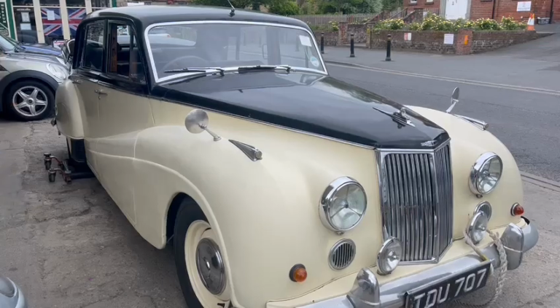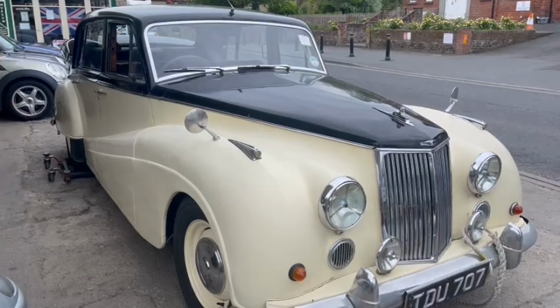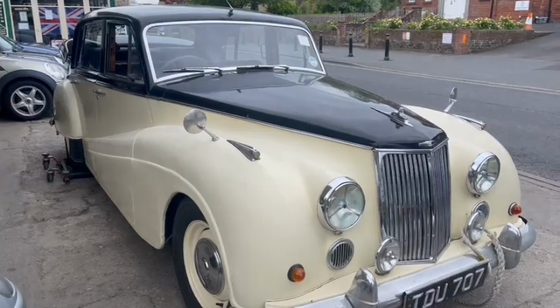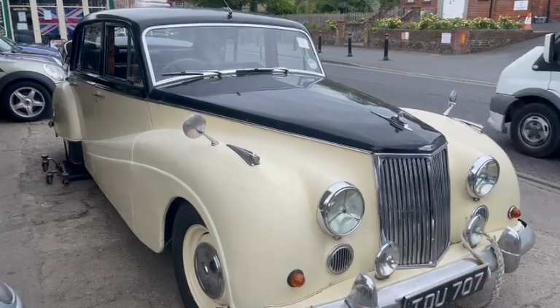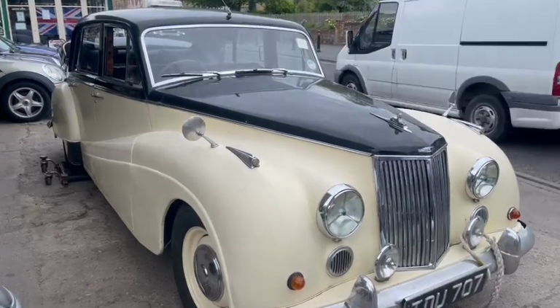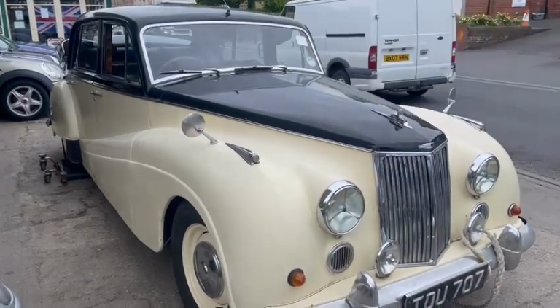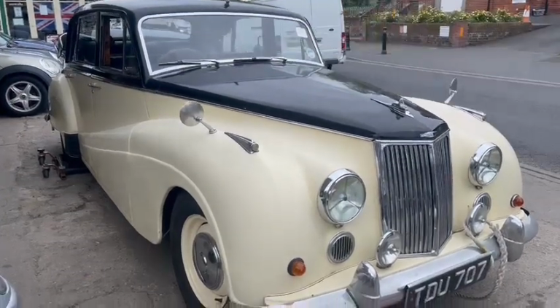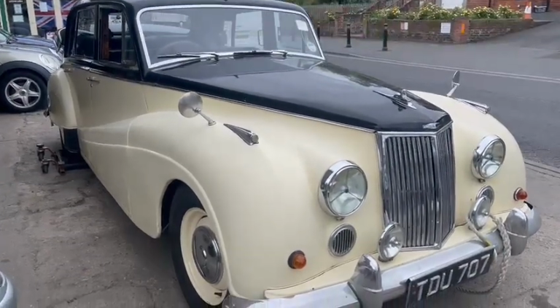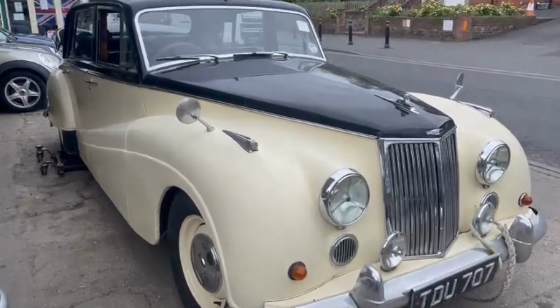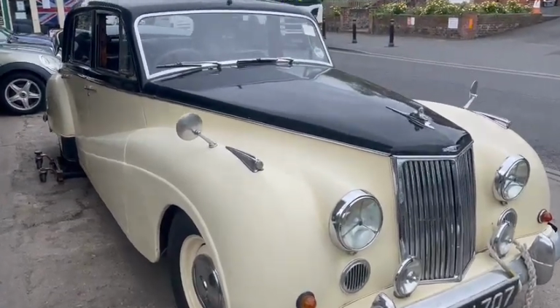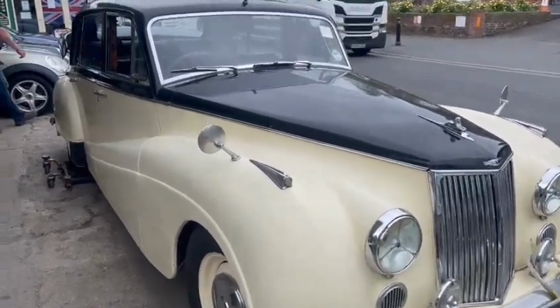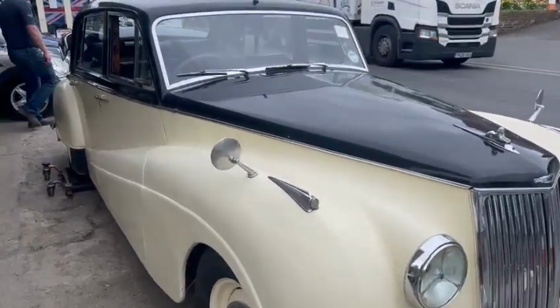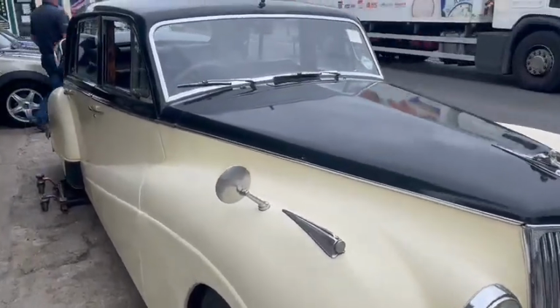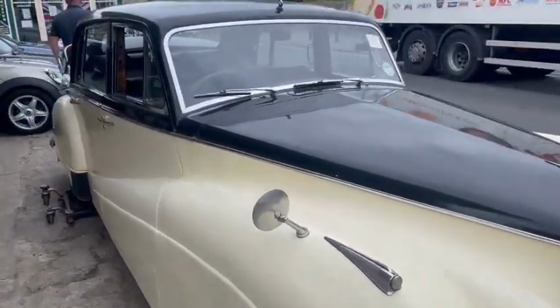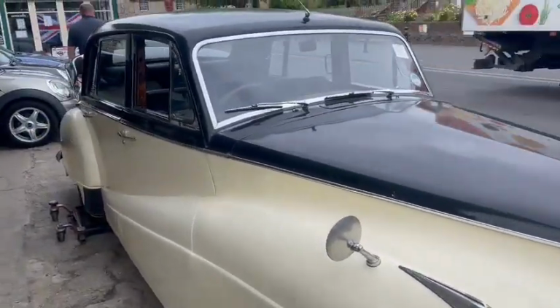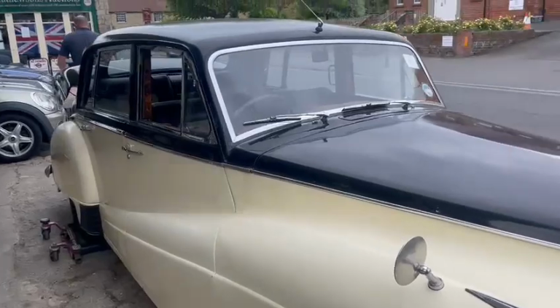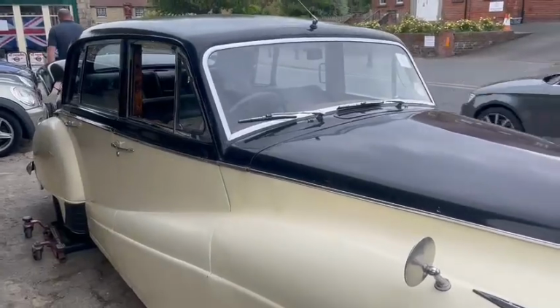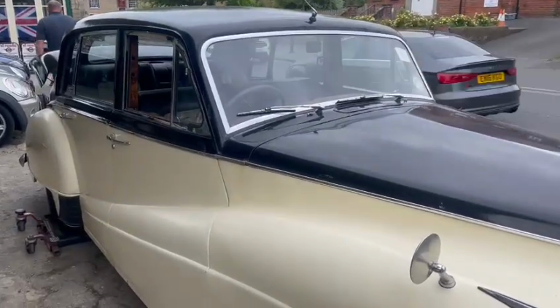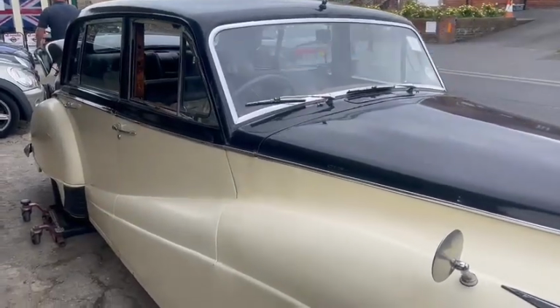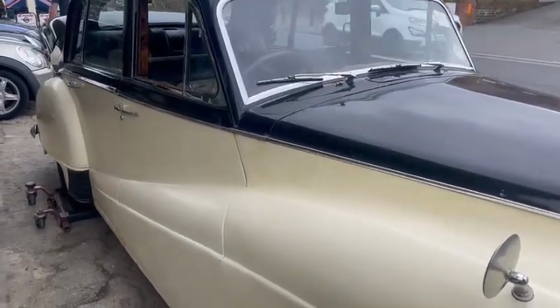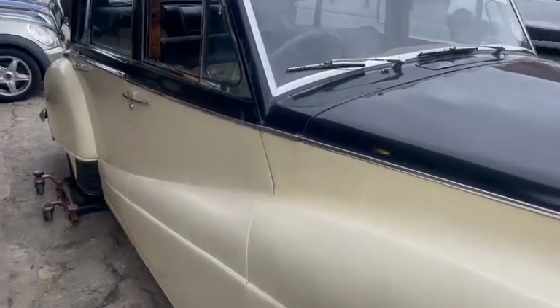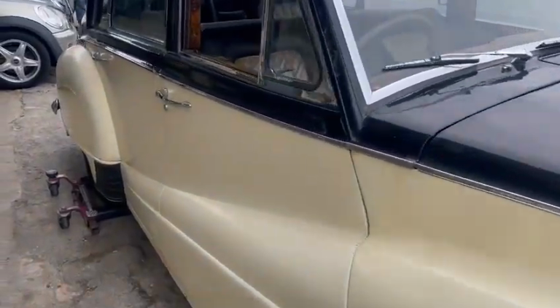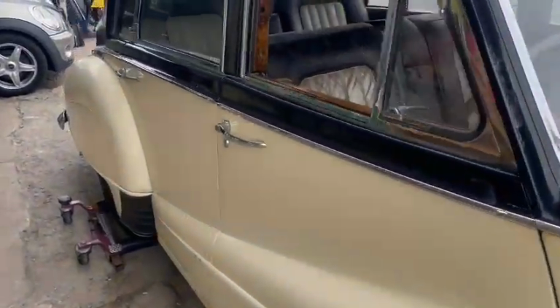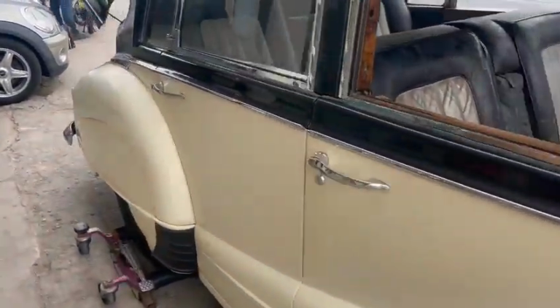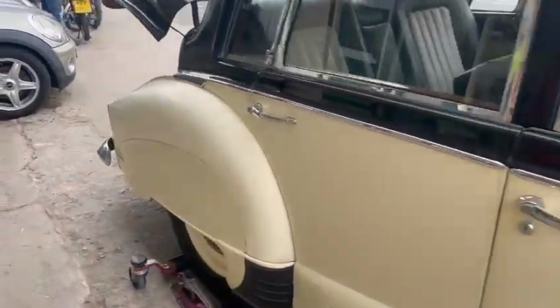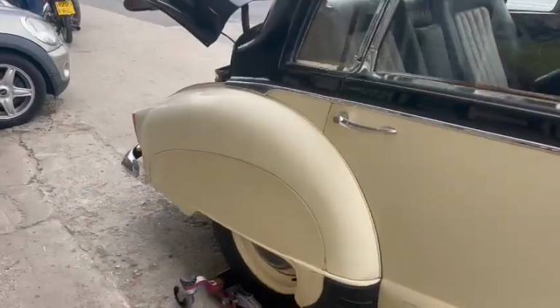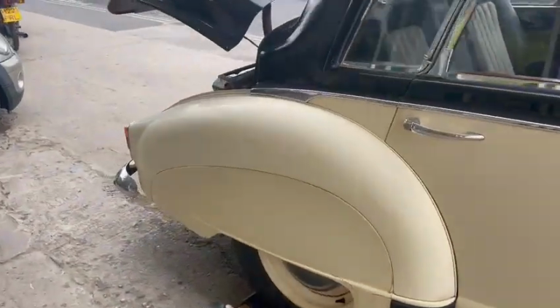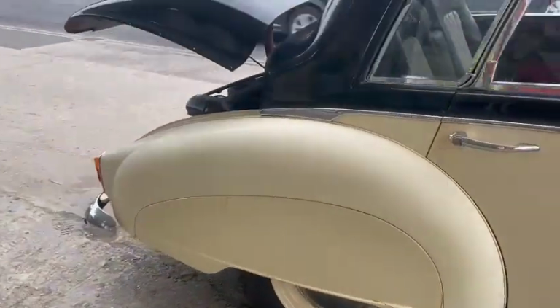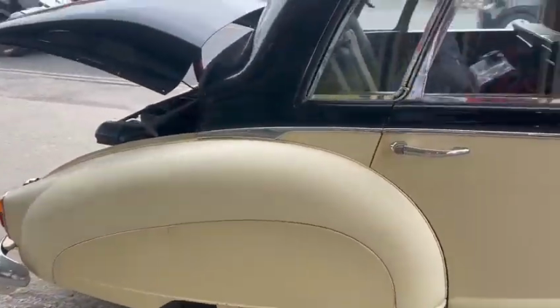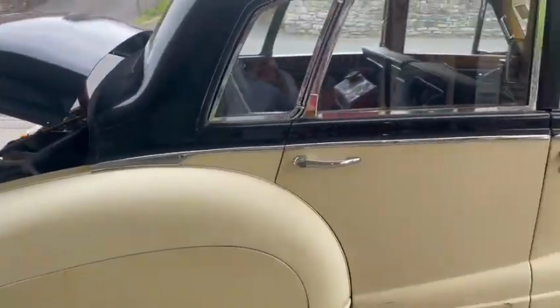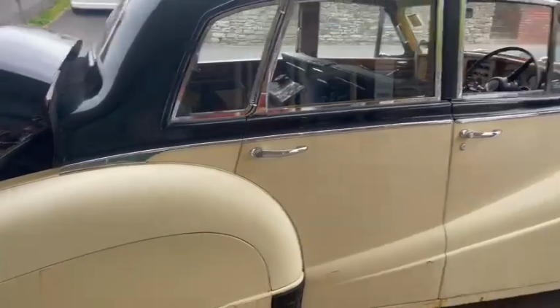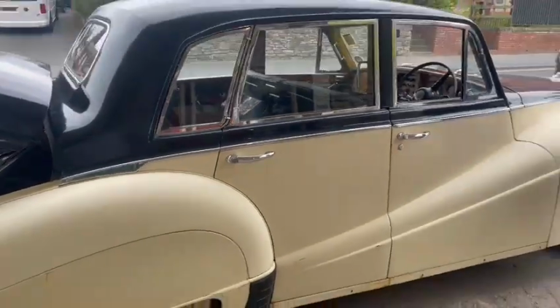Guys here we go! An Armstrong Siddeley has just arrived for the next sale. Excuse the road noise a minute. Yeah, just arrived — certainly got the makings of a good old car.